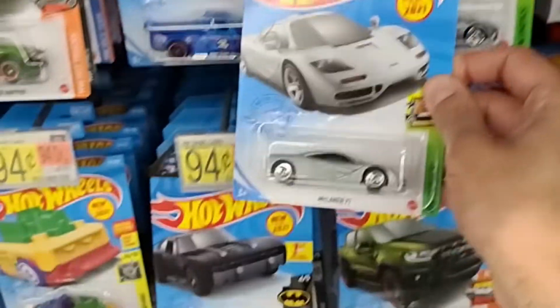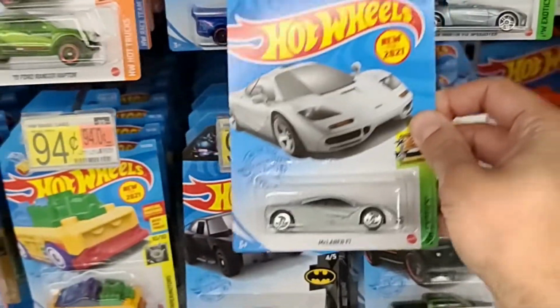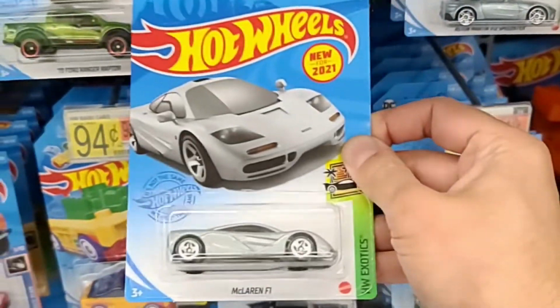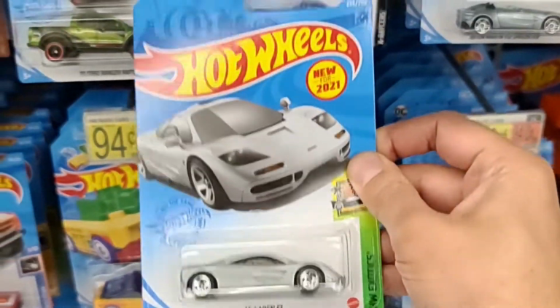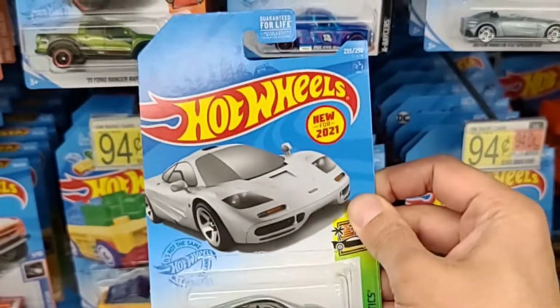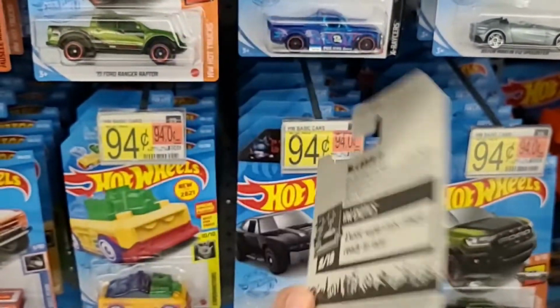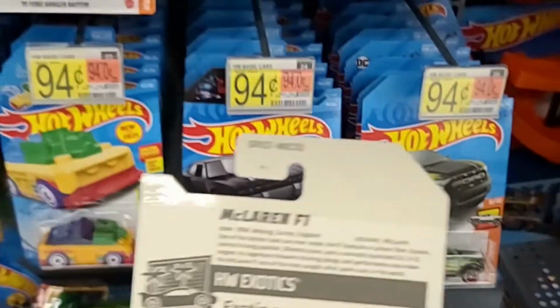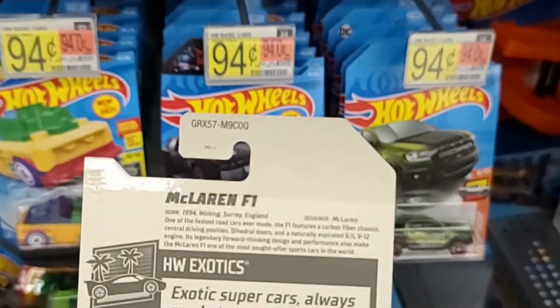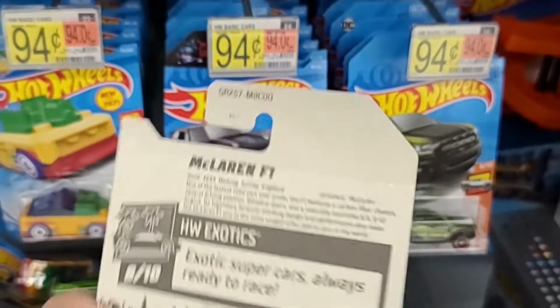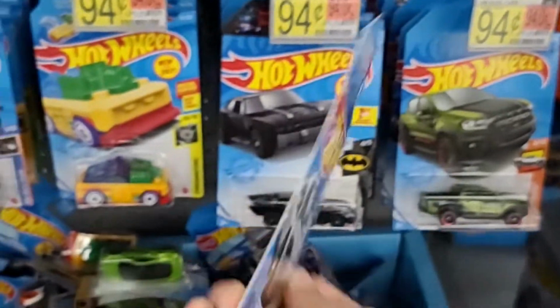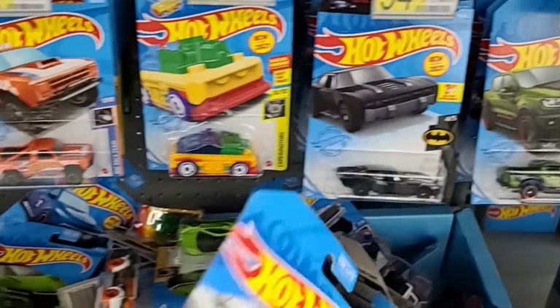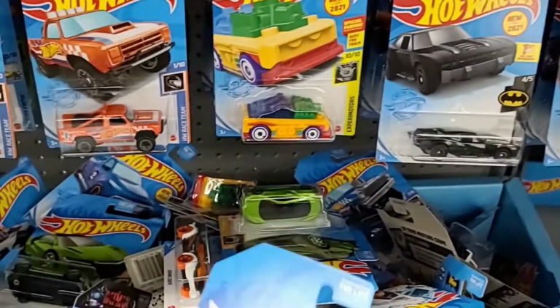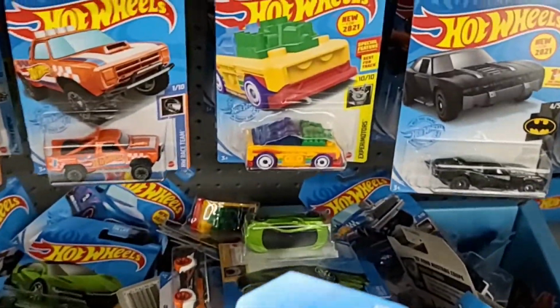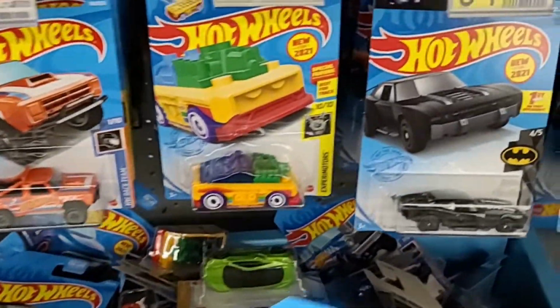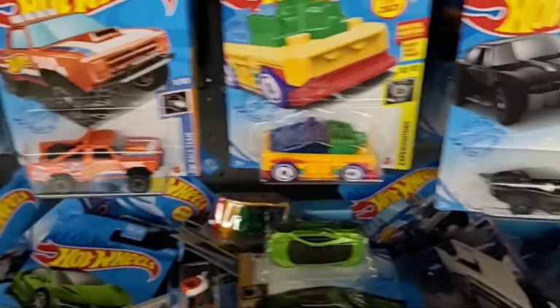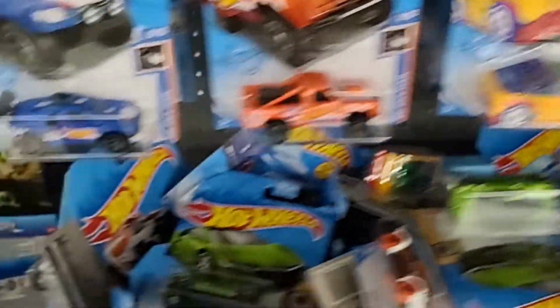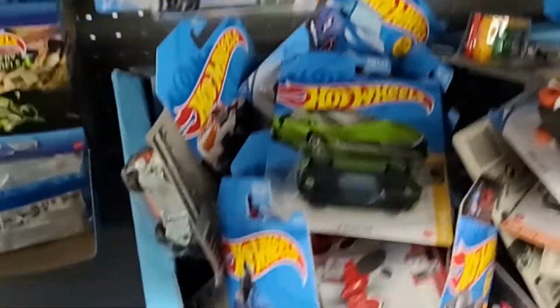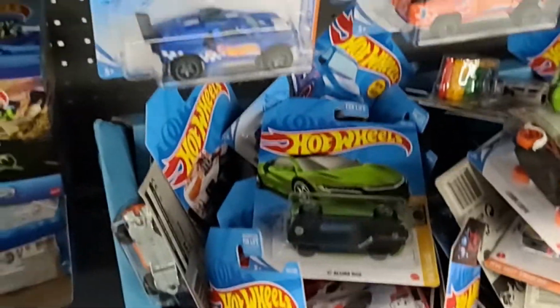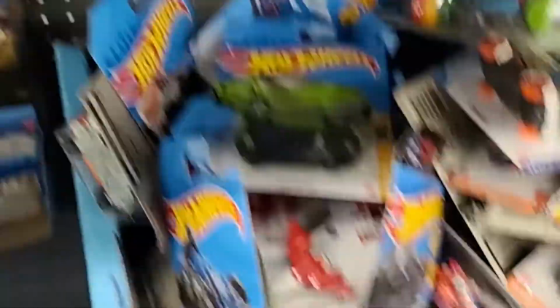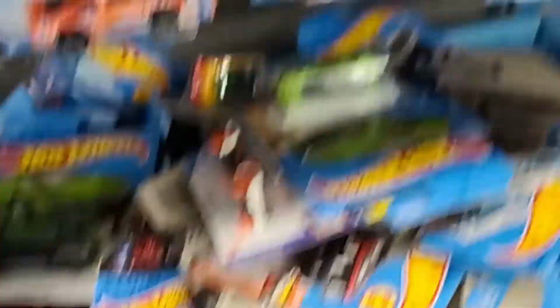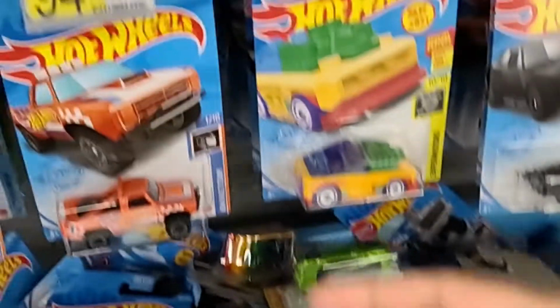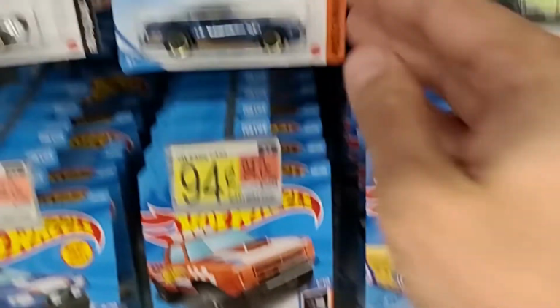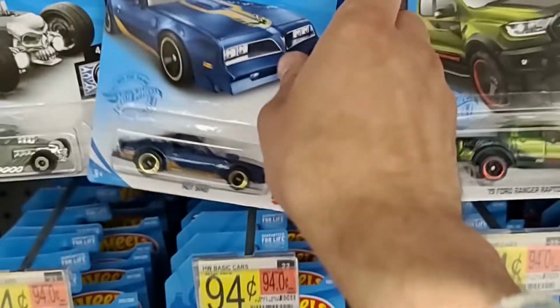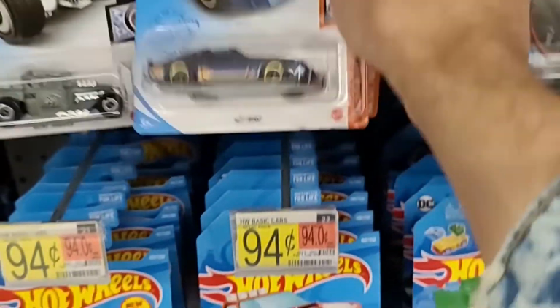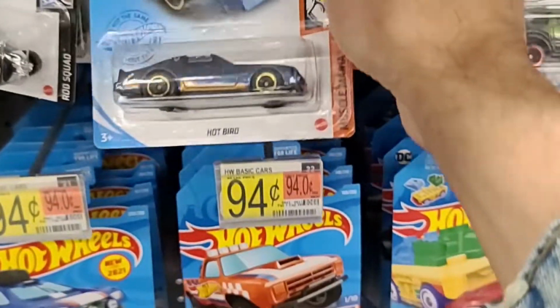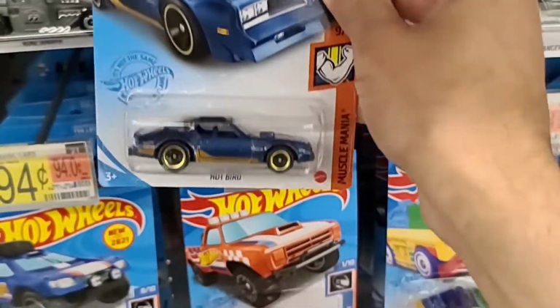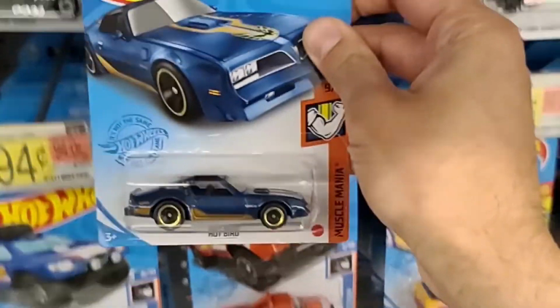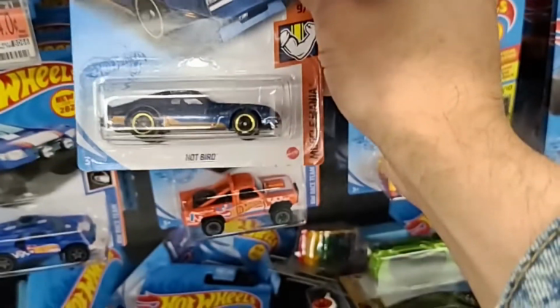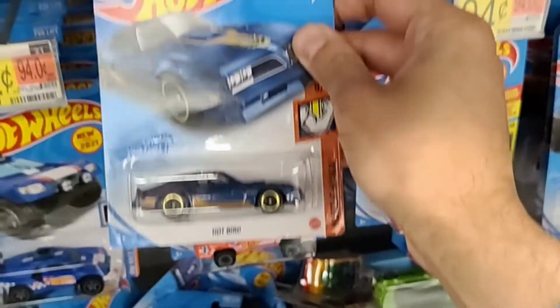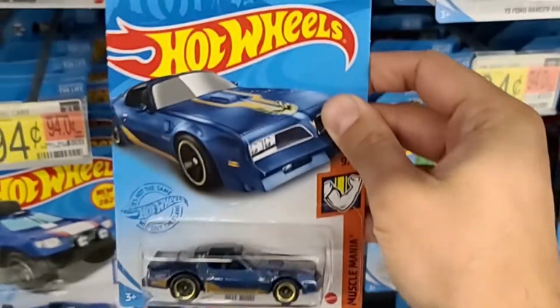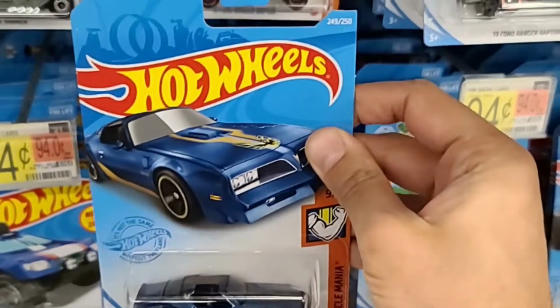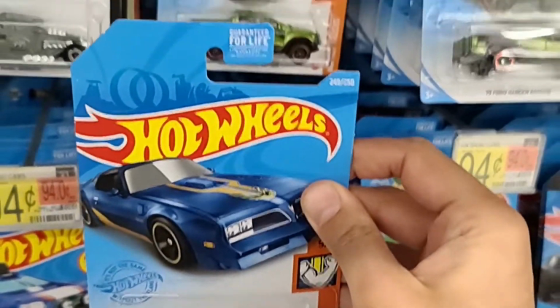We do see the McLaren F1 — a pretty nice find, and I did get it. So they got a ton of stock here from Q-Case, so pretty cool.